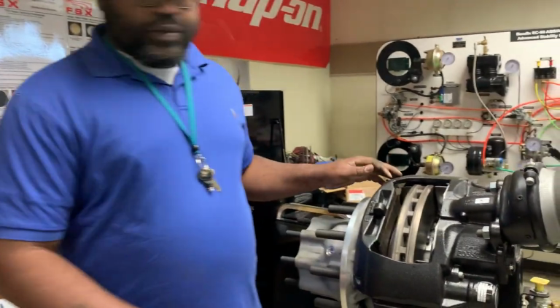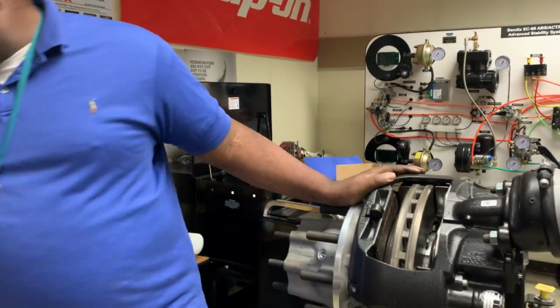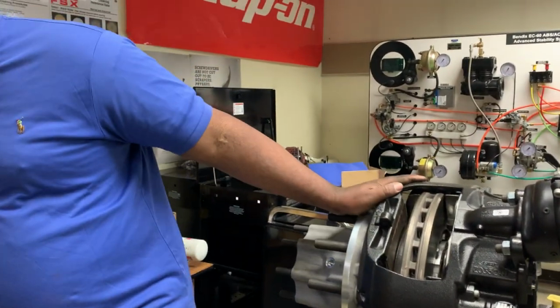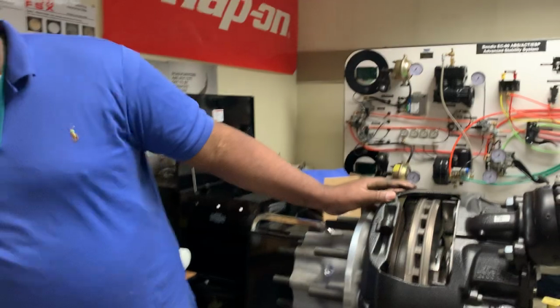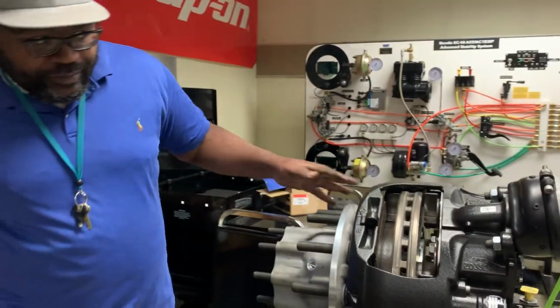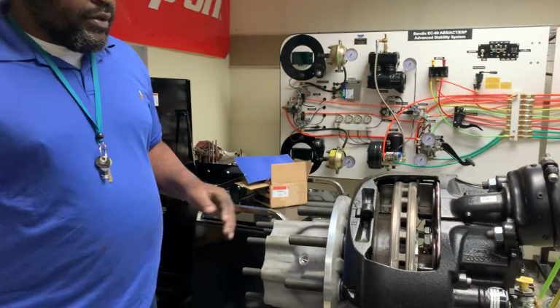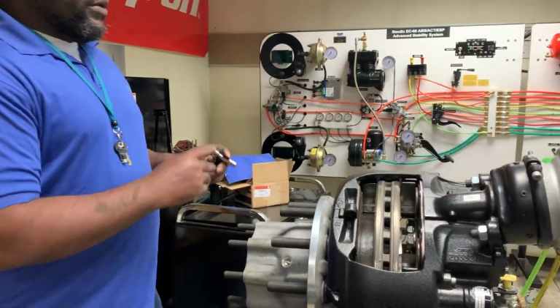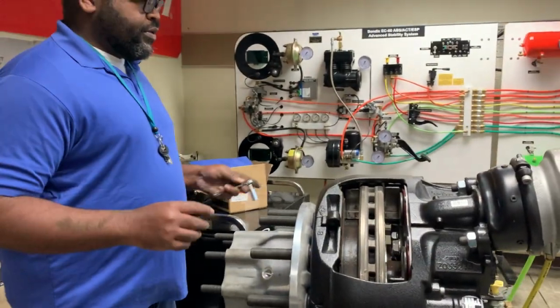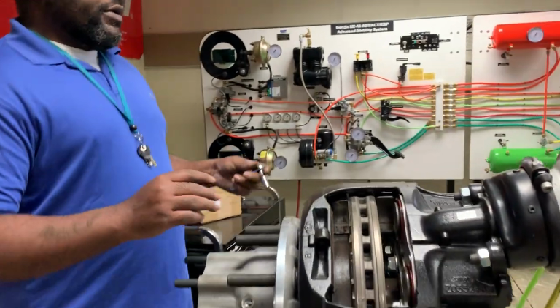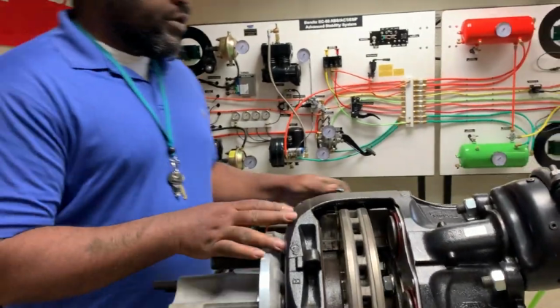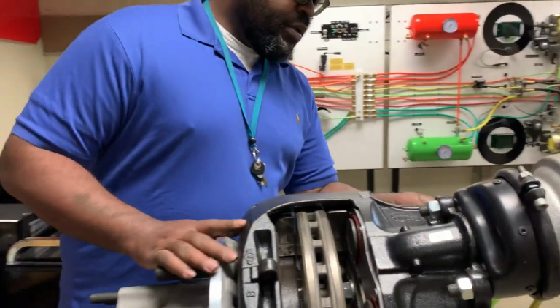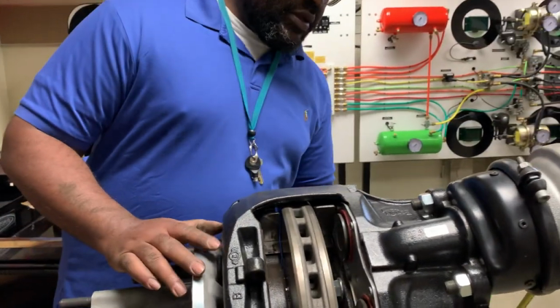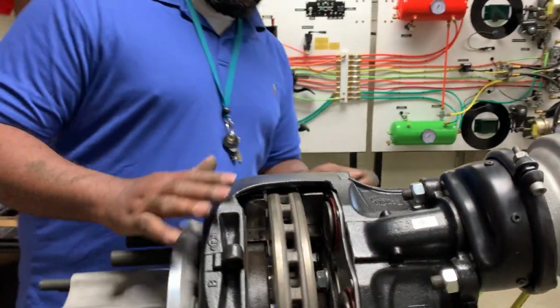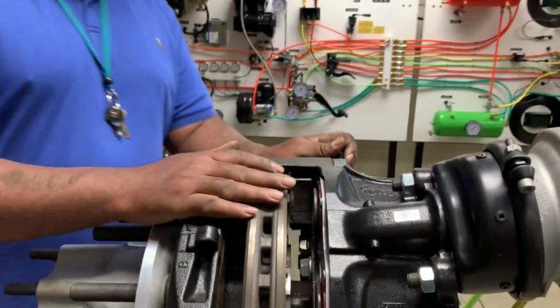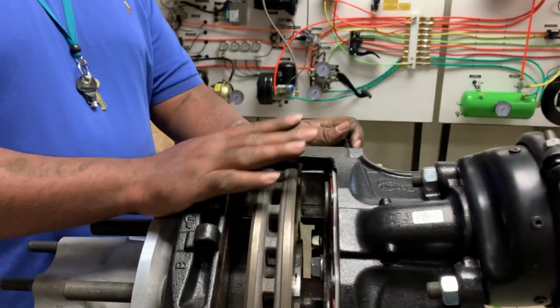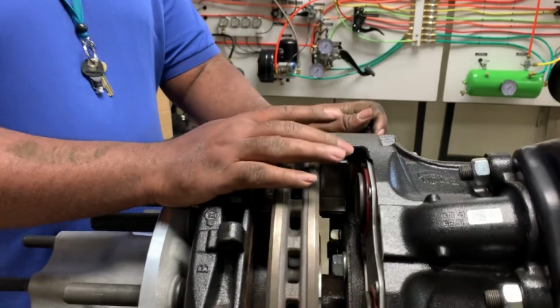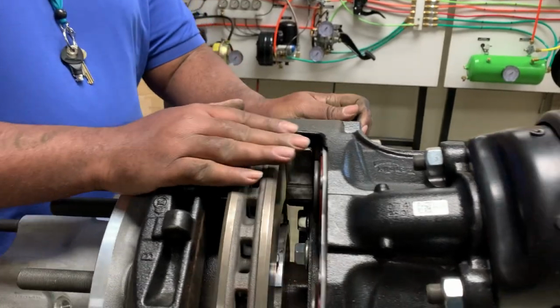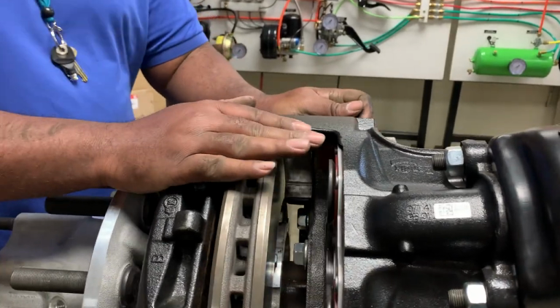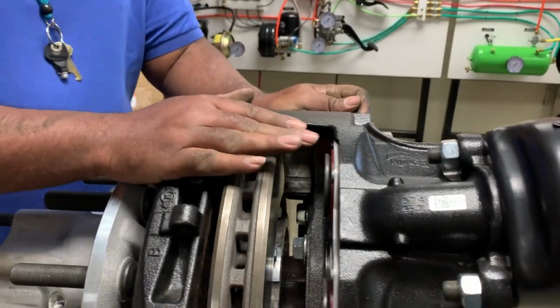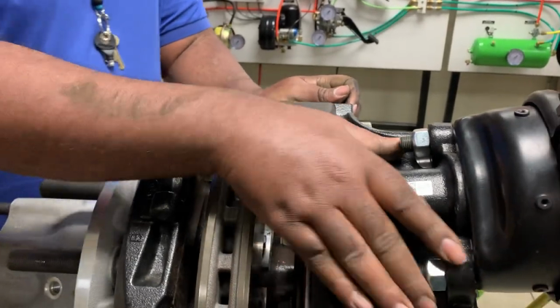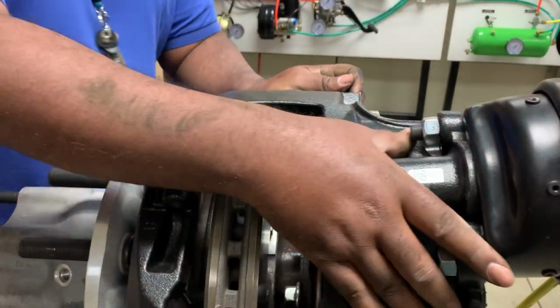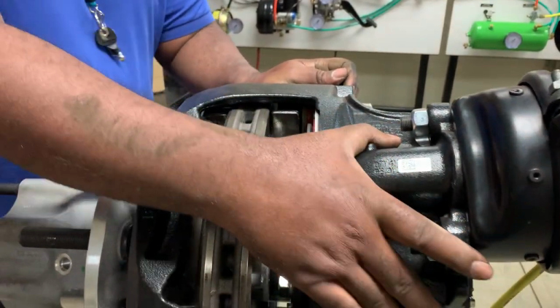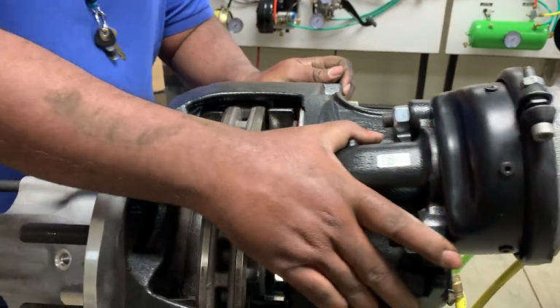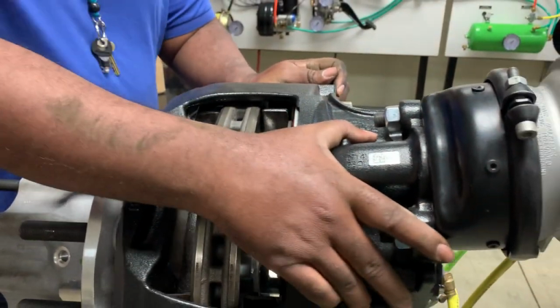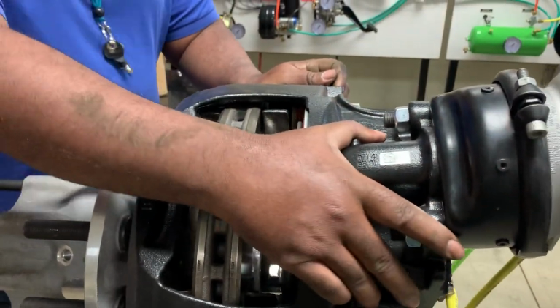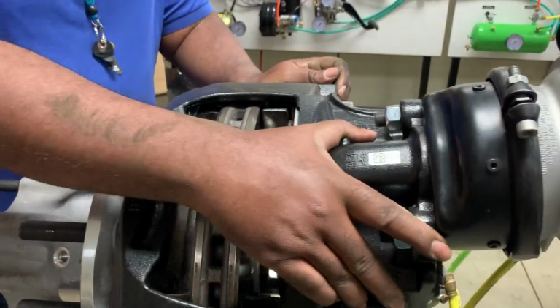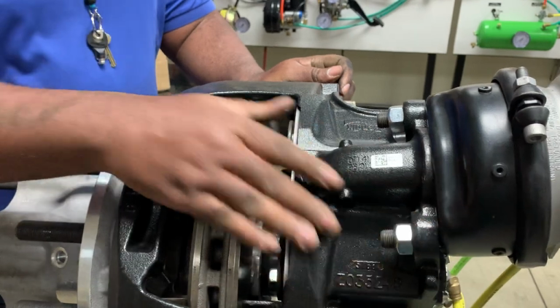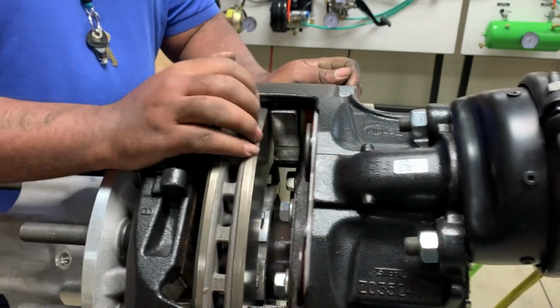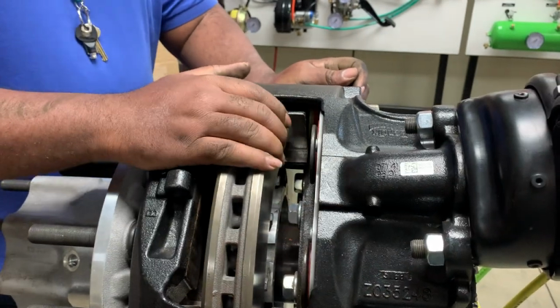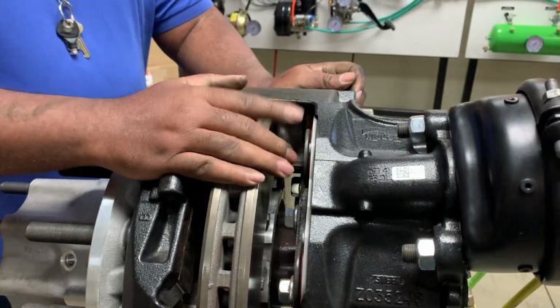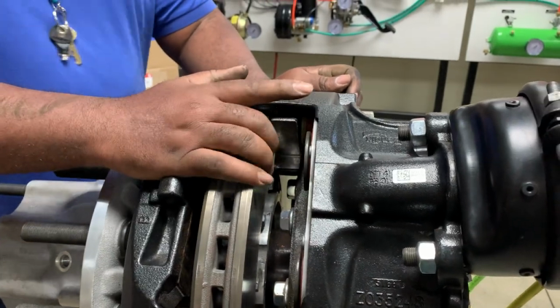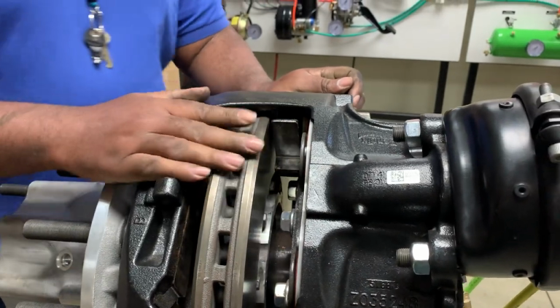So when we have this disassembled, the biggest thing we want to check for is to make sure that the caliper assembly itself will still slide back and forth.